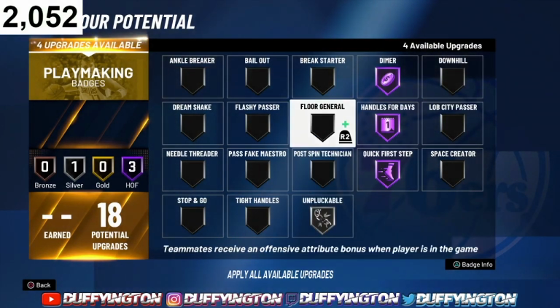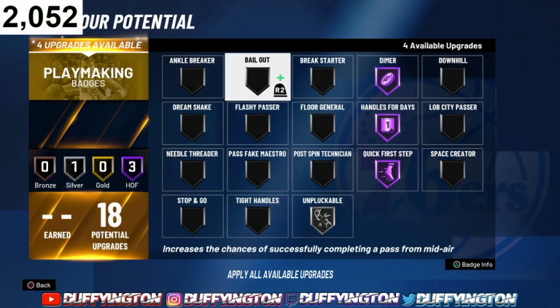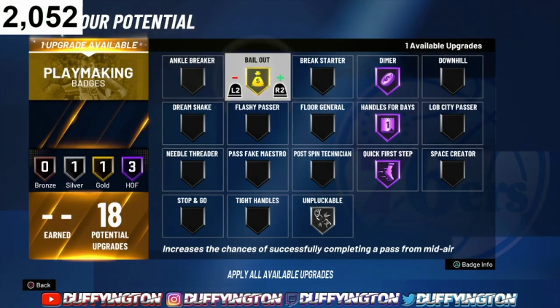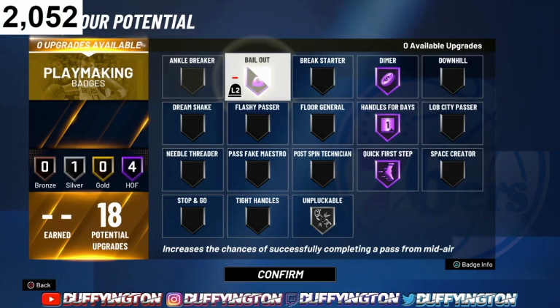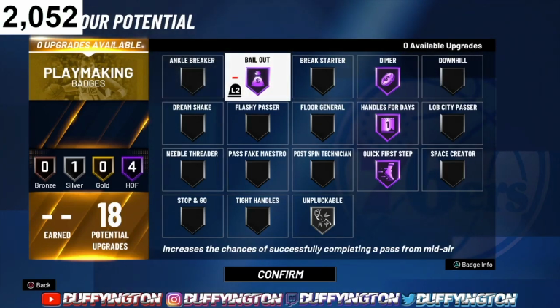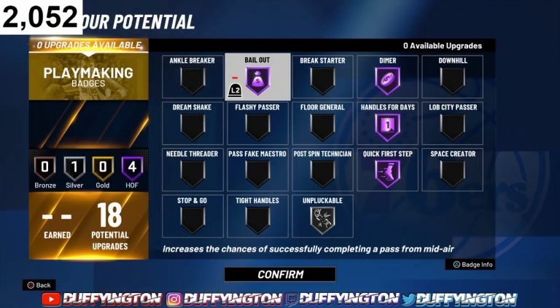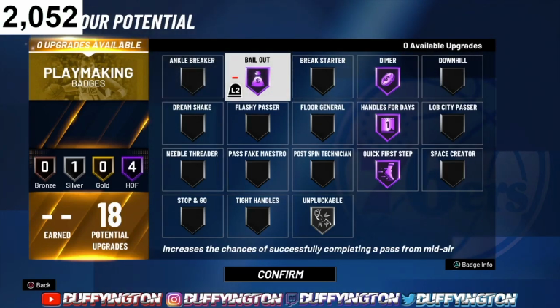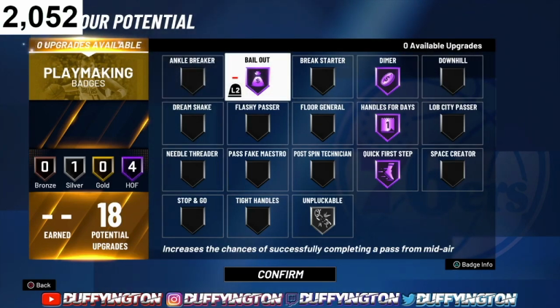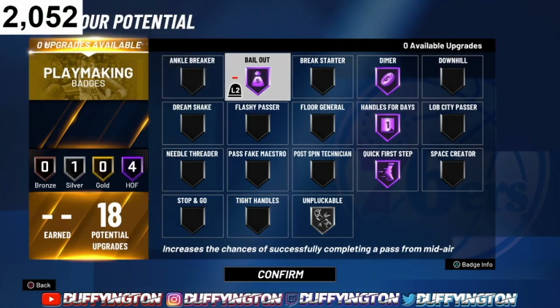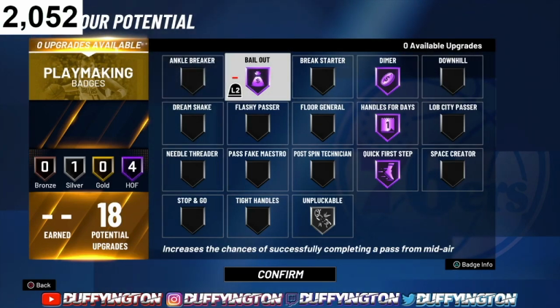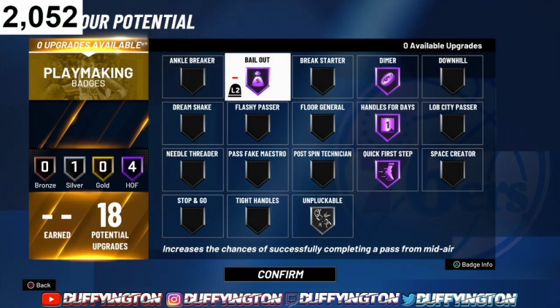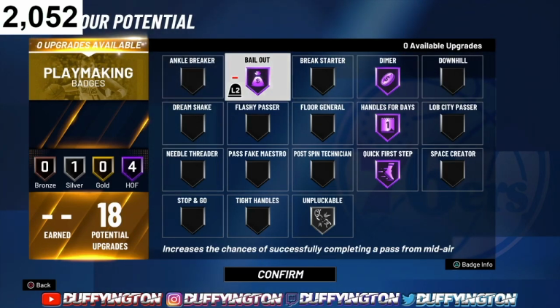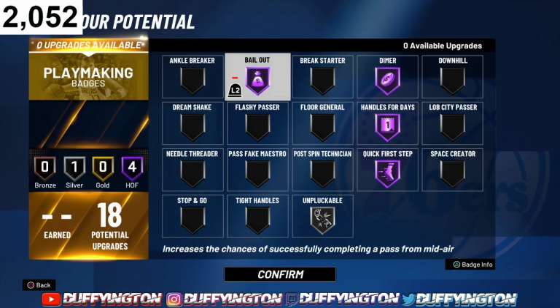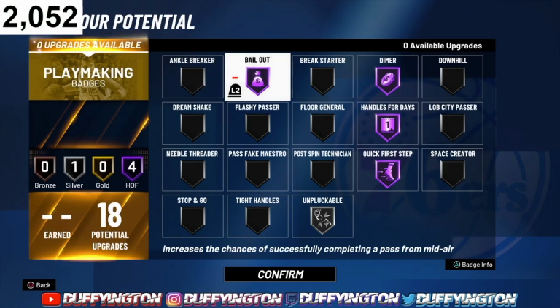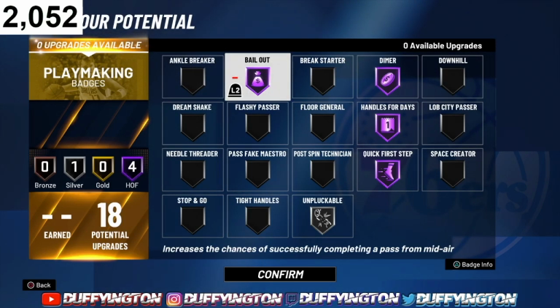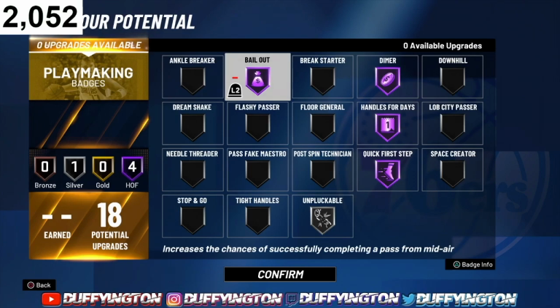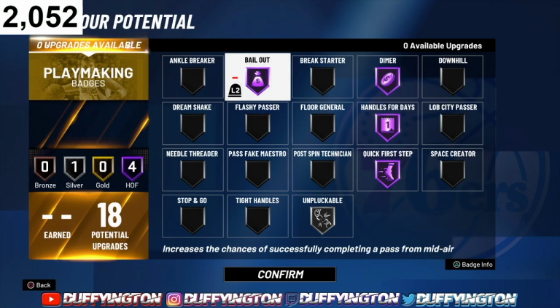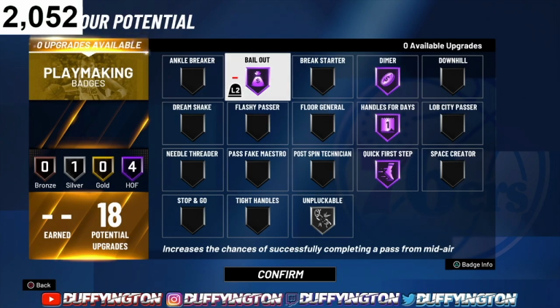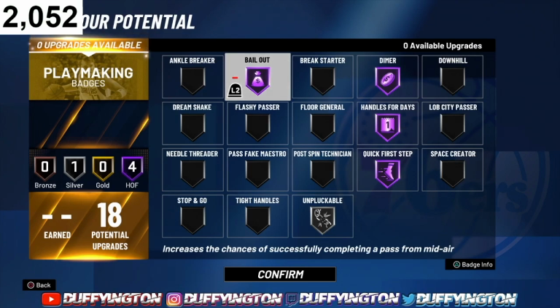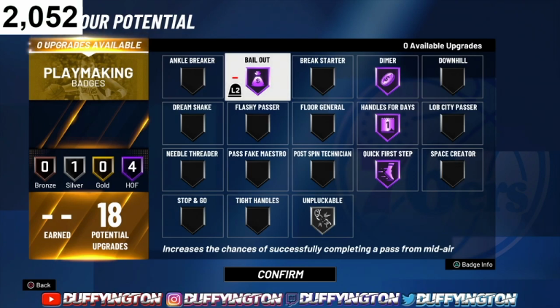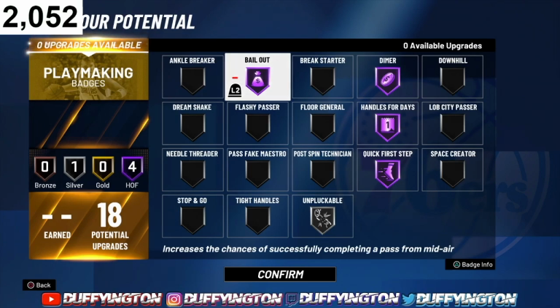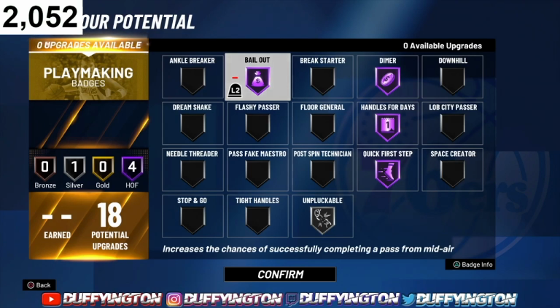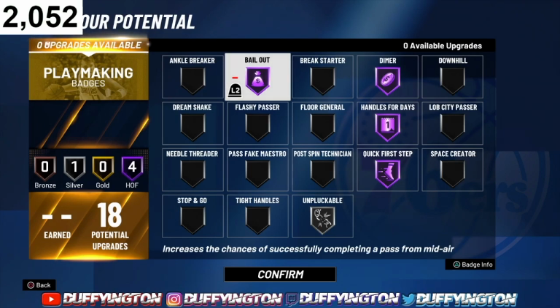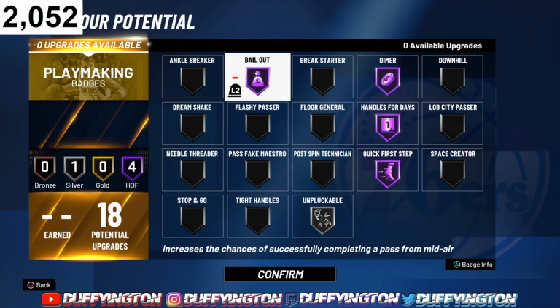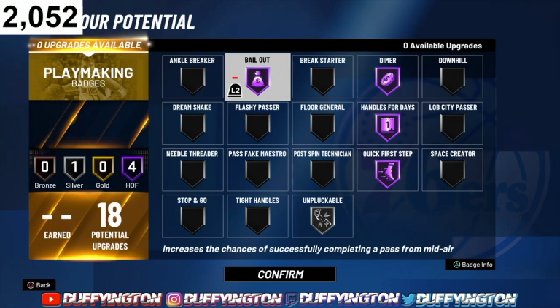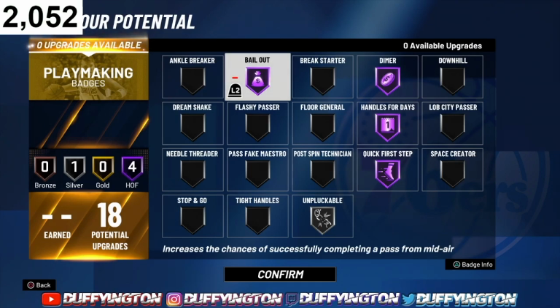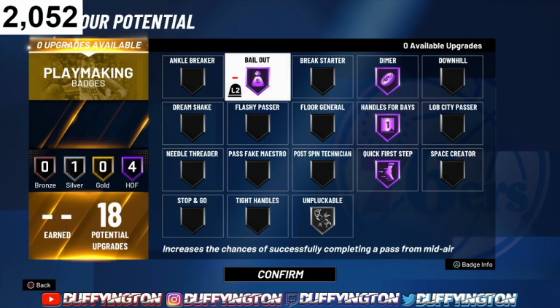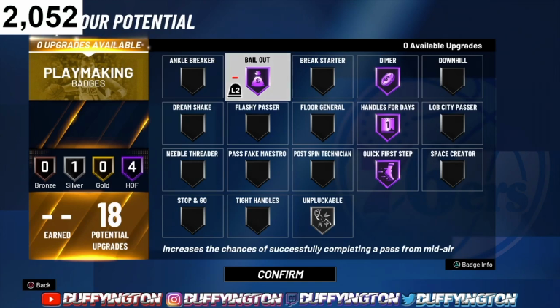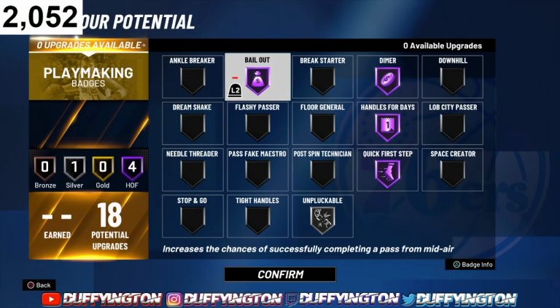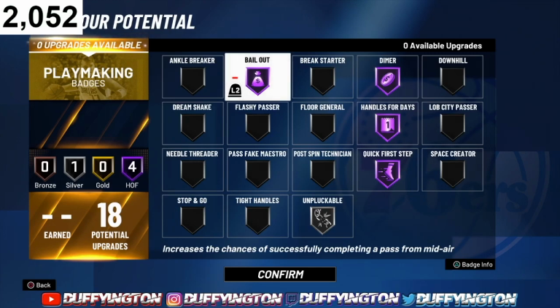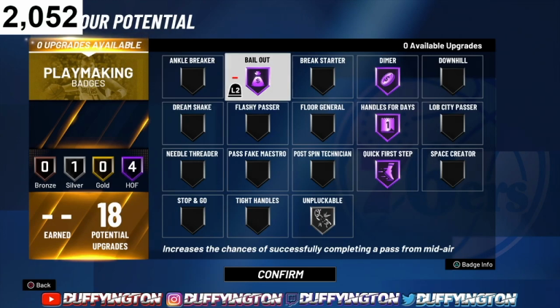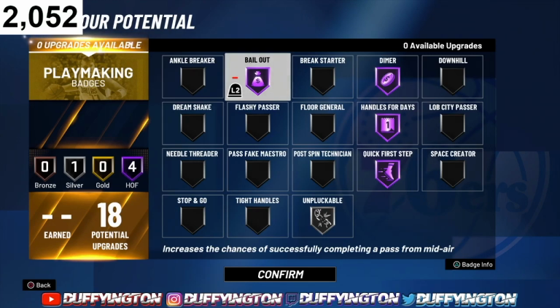For playmaking, we got 18 badges — going with Quick First Step, Handles for Days, Dimer, Unpluckable, and then Bail Out. Perfect badge setup. Bail Out is a necessity — if you go up with some crazy stuff and get a bad shot, just bail out of it.